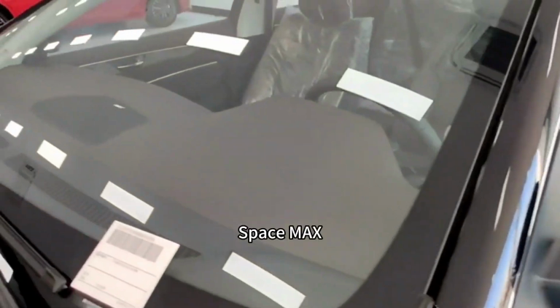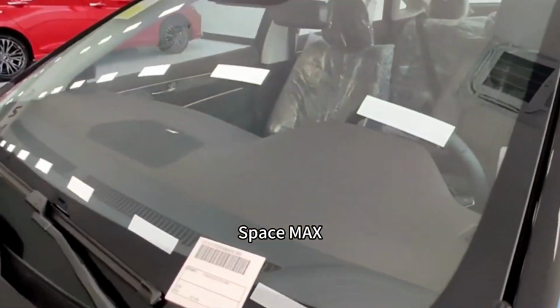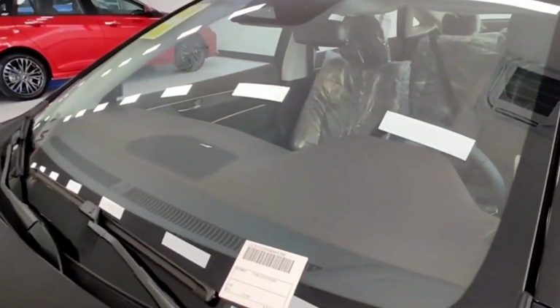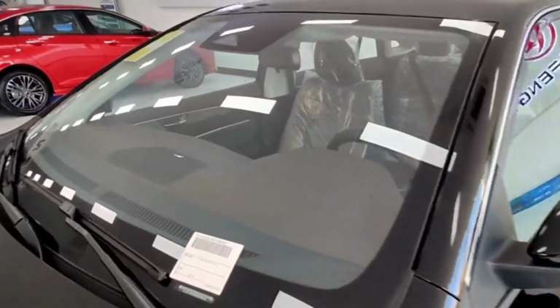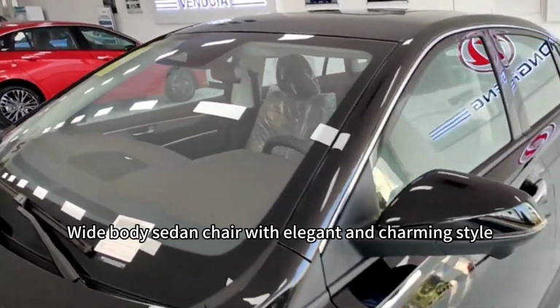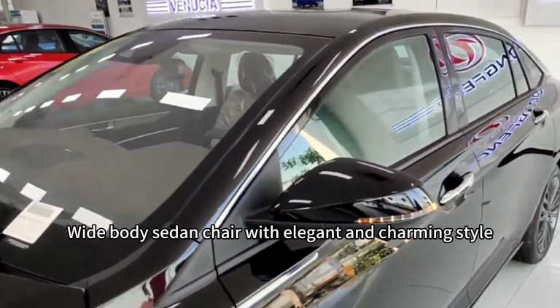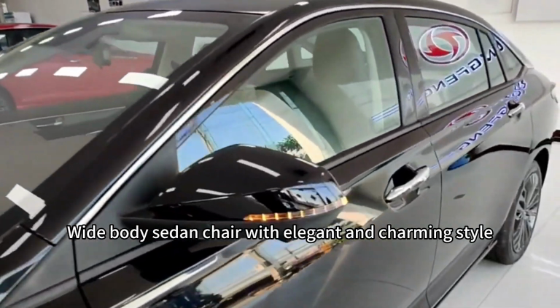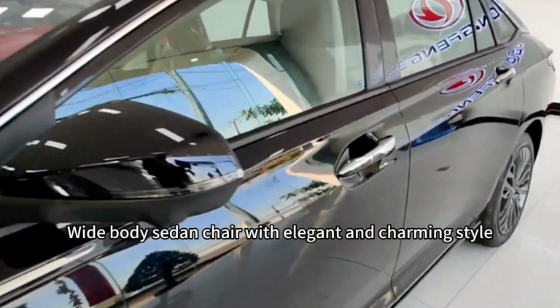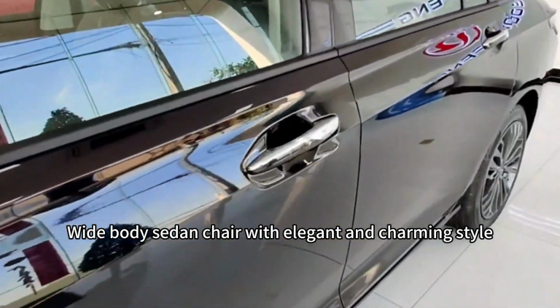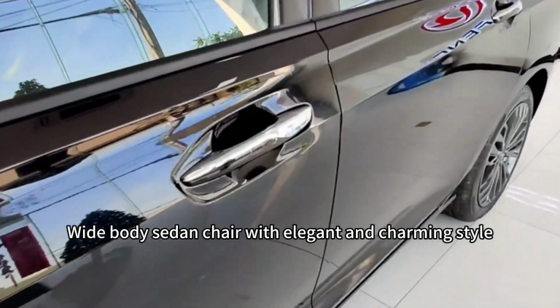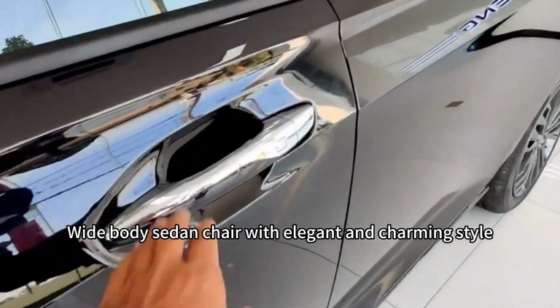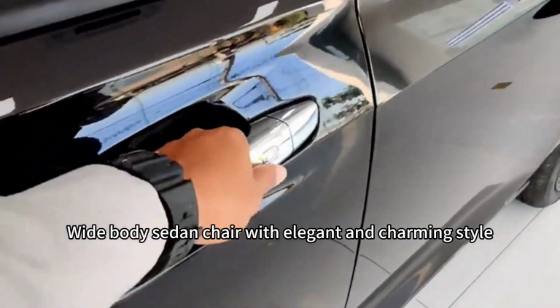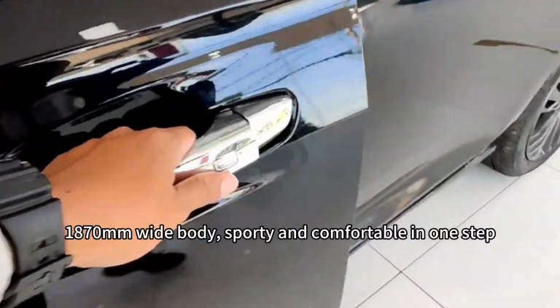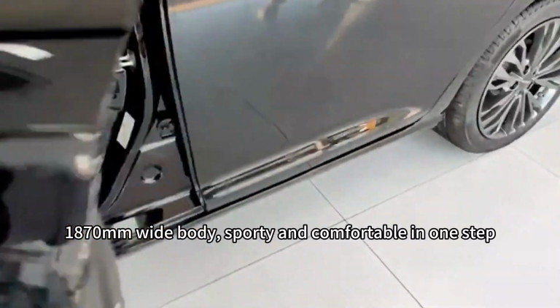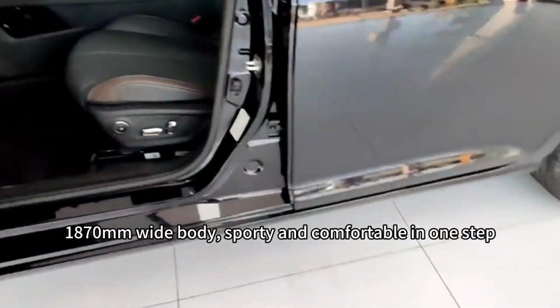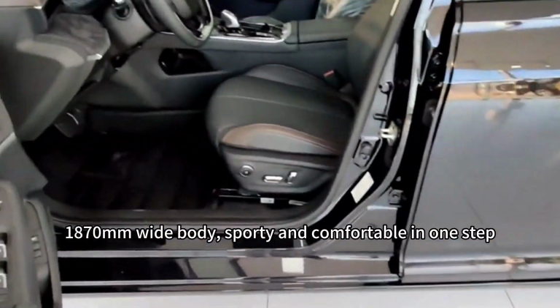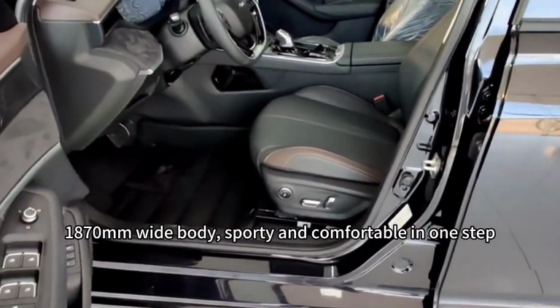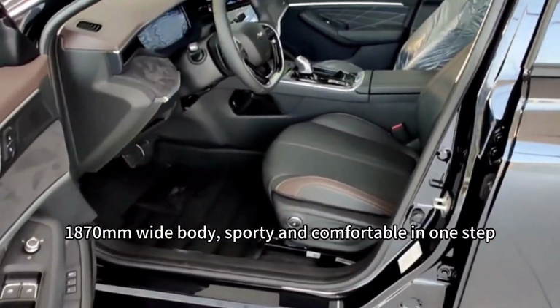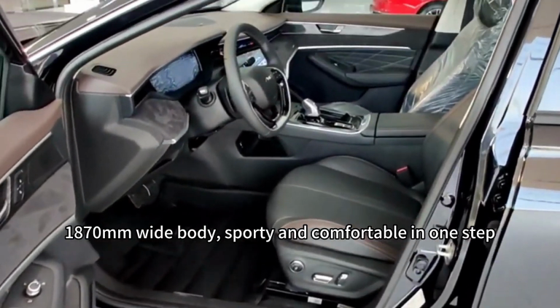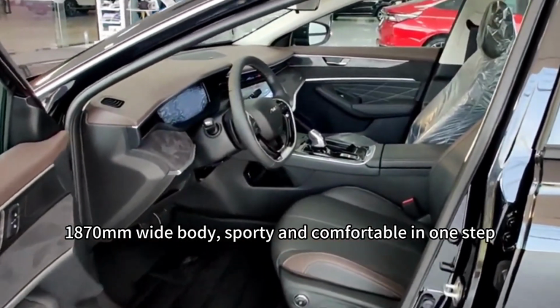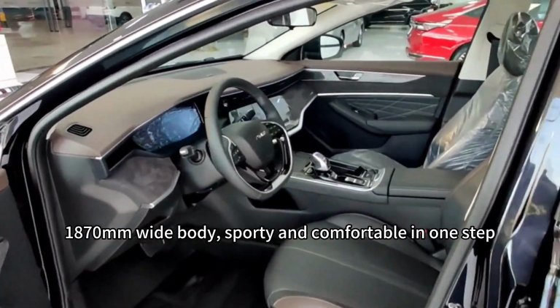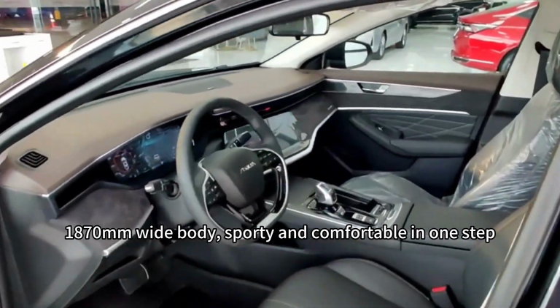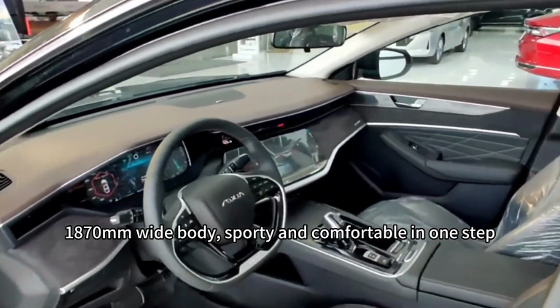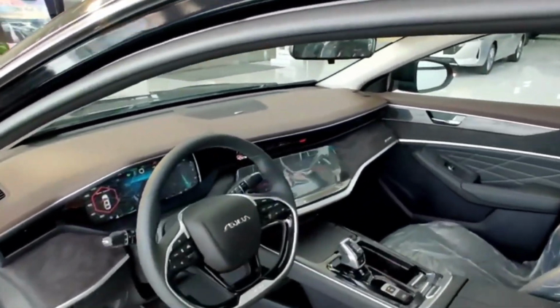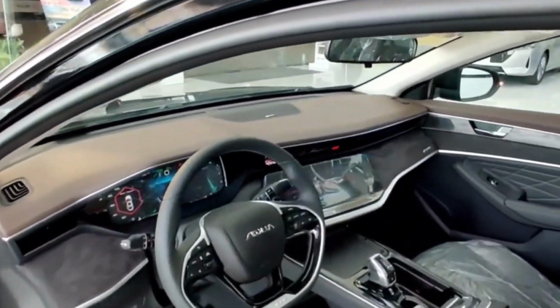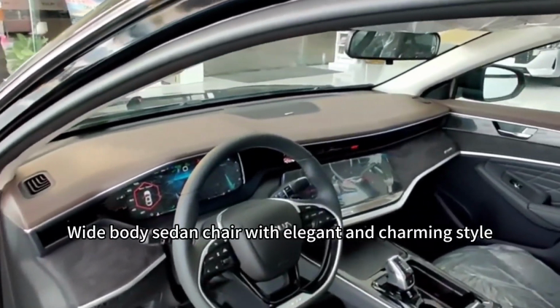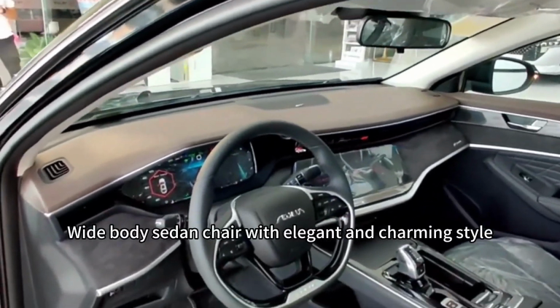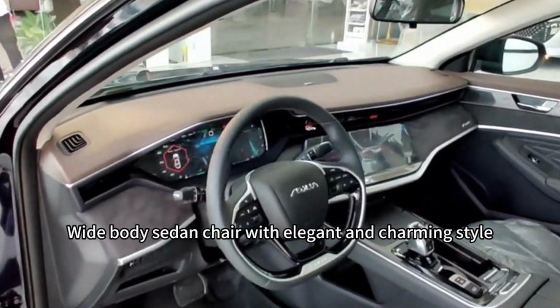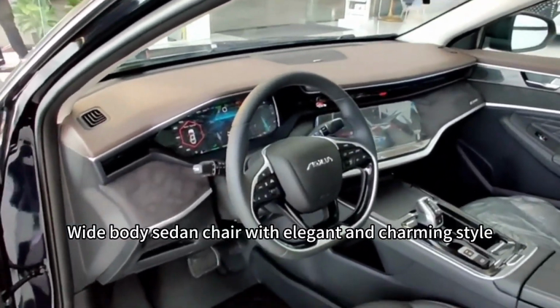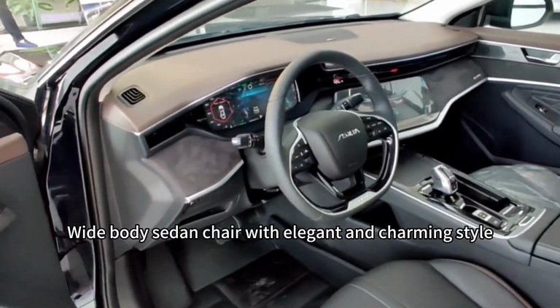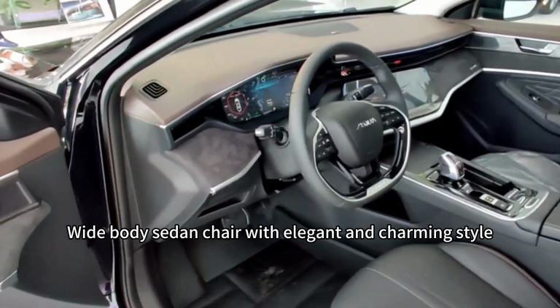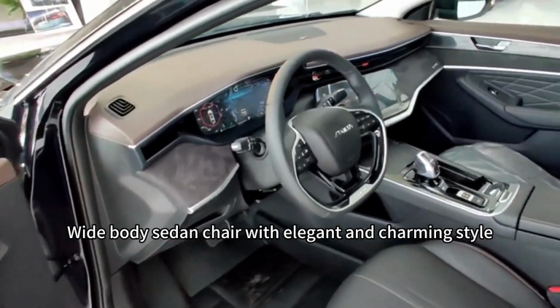Space Max. Wide-body sedan chair with elegant and charming style. 1870mm wide-body — sporty and comfortable in one step. Wide-body sedan chair with elegant and charming style.